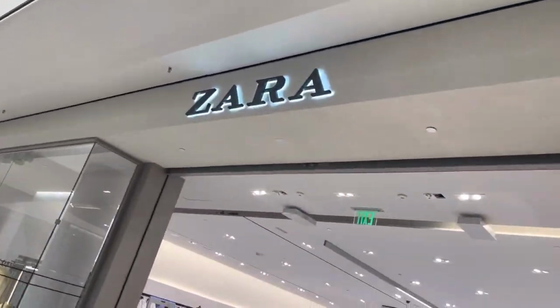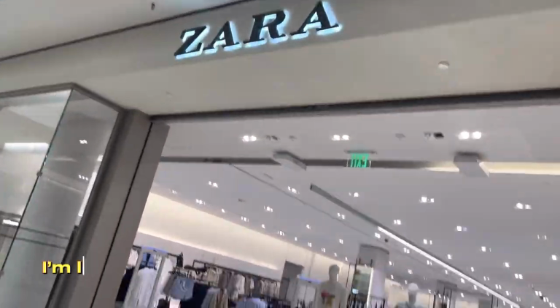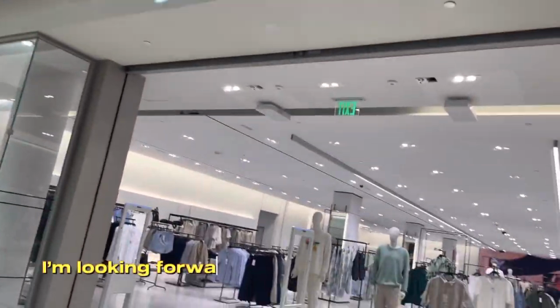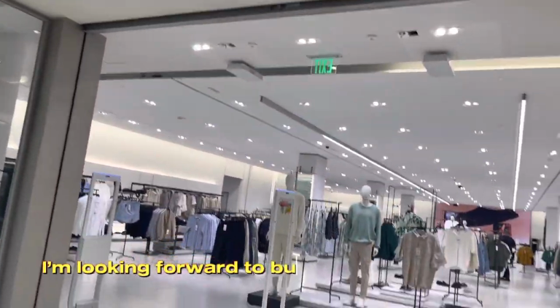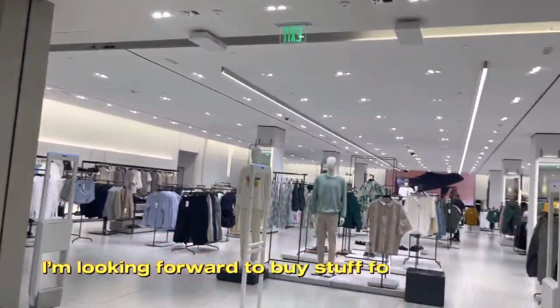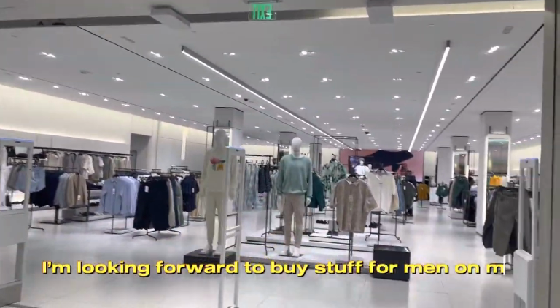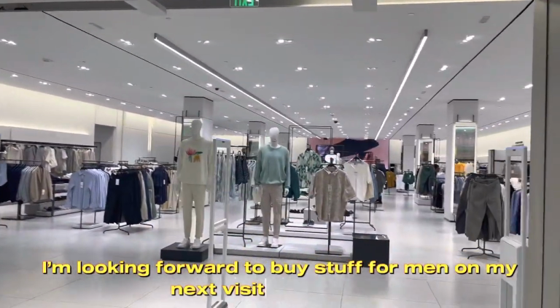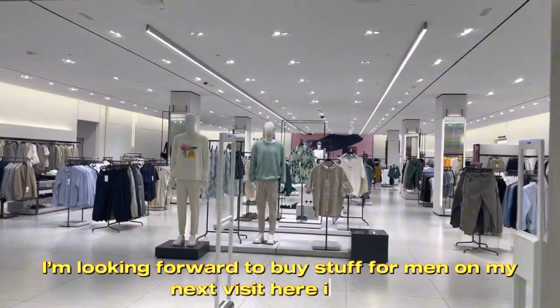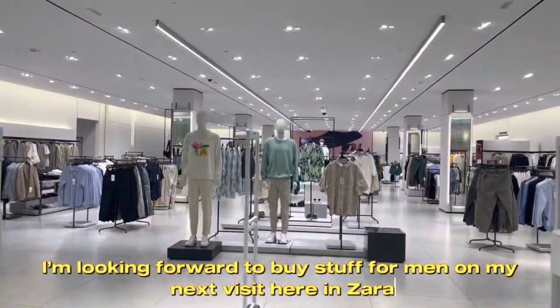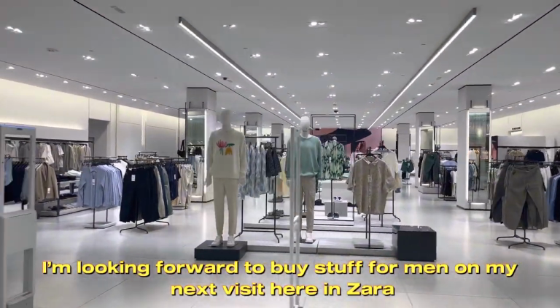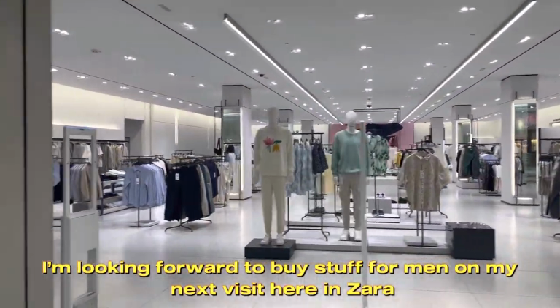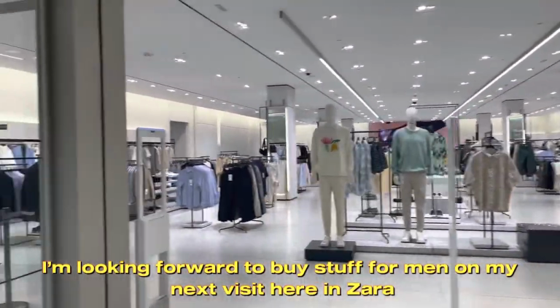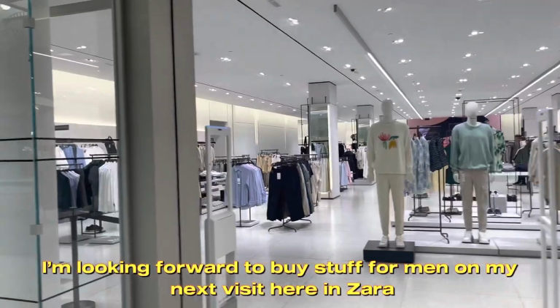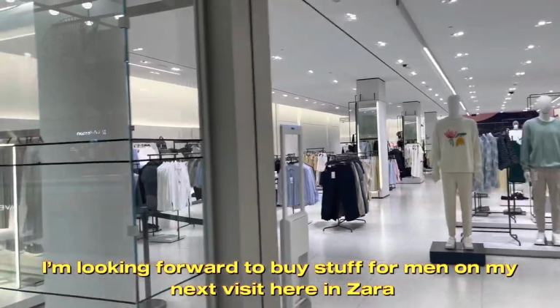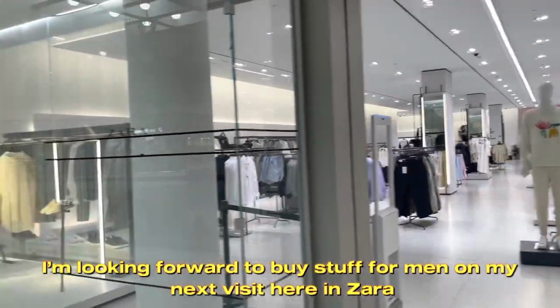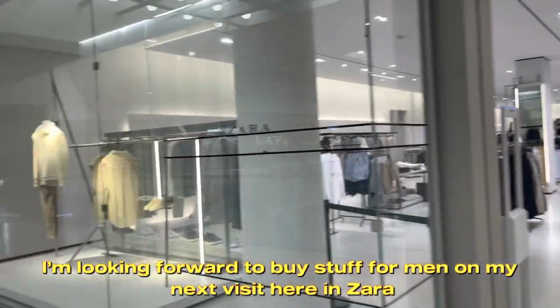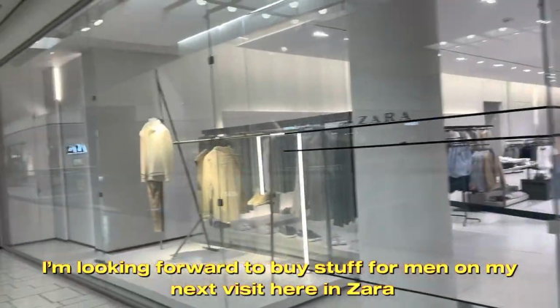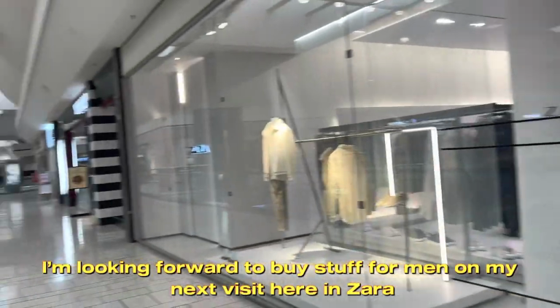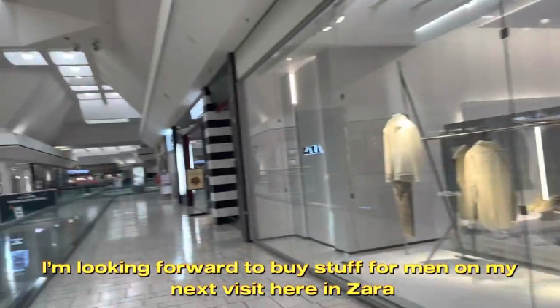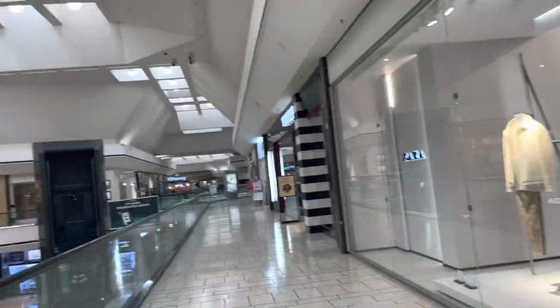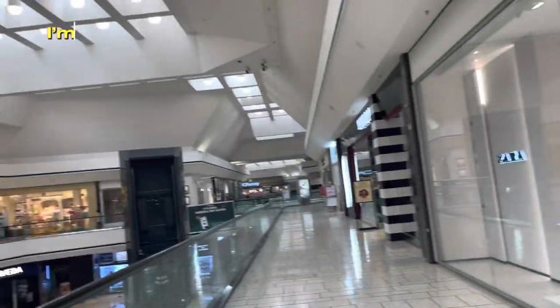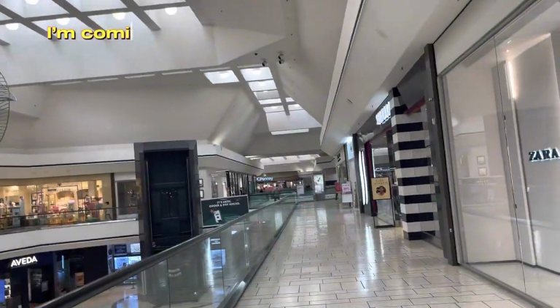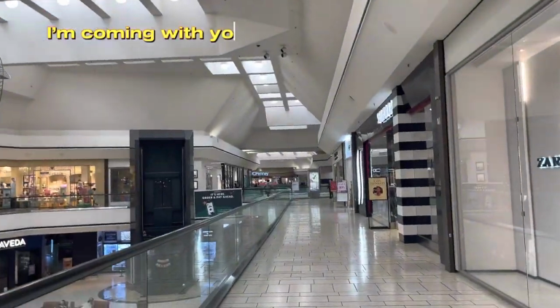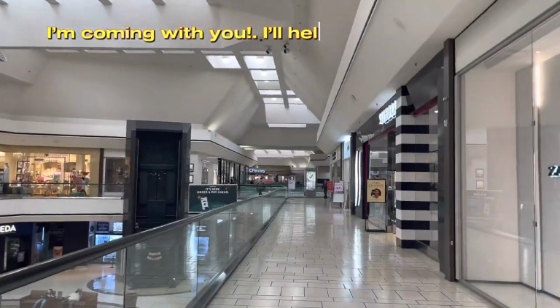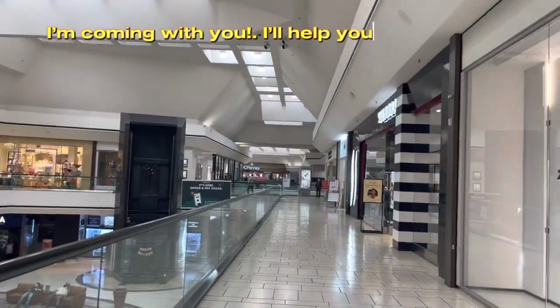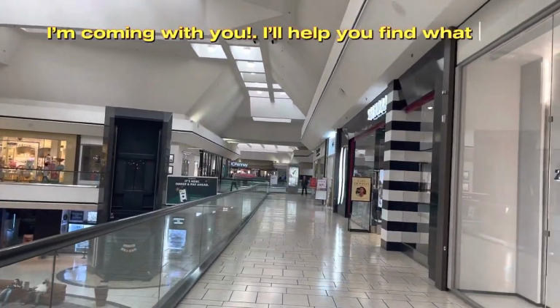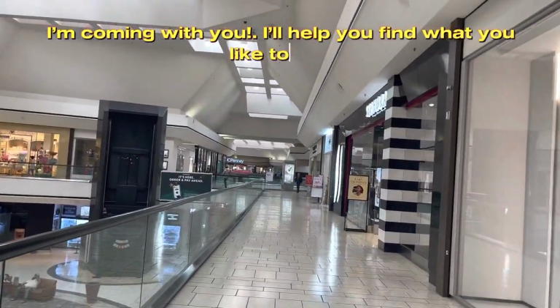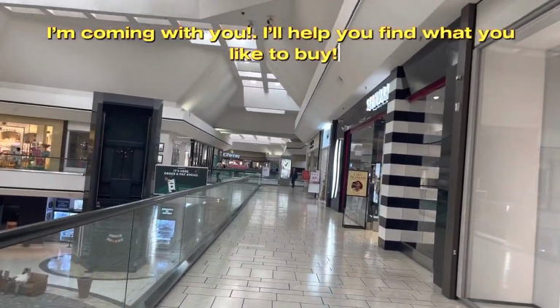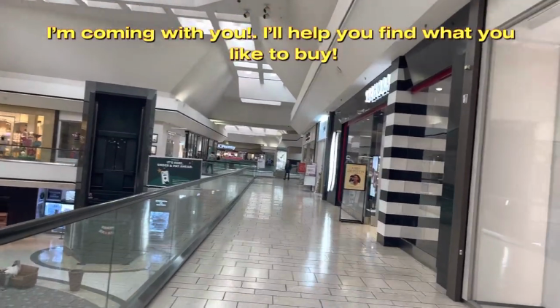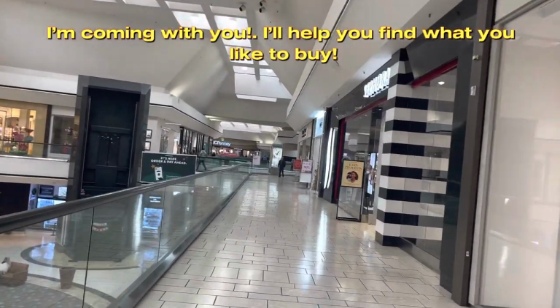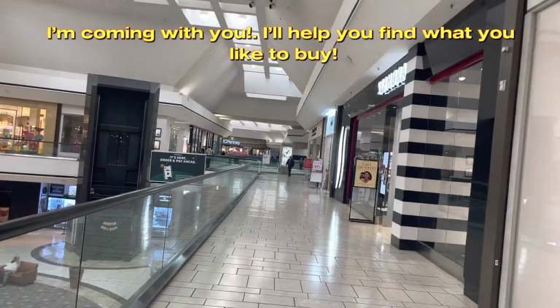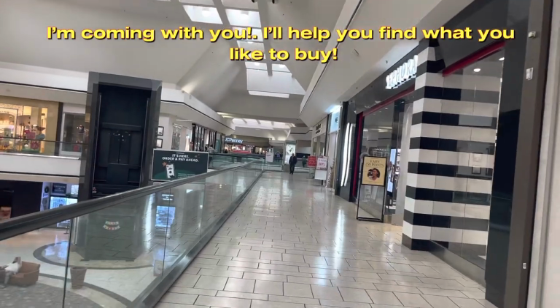I'm looking forward to buying stuff for men on my next visit here at Zara. I'm coming with you — I'll help you find what you like to buy.